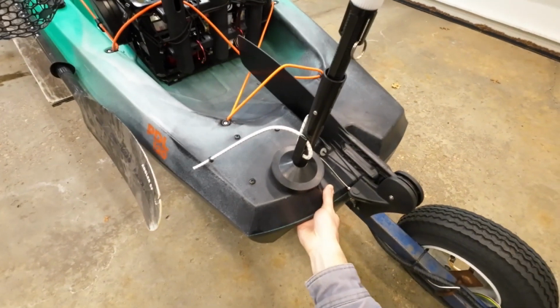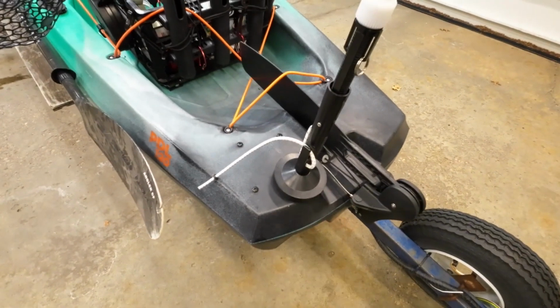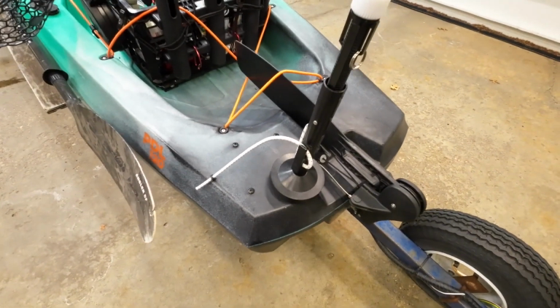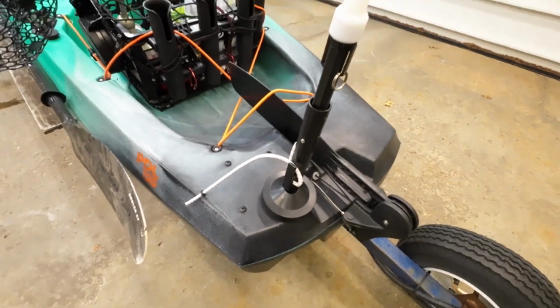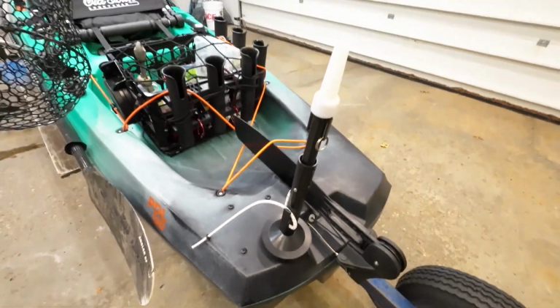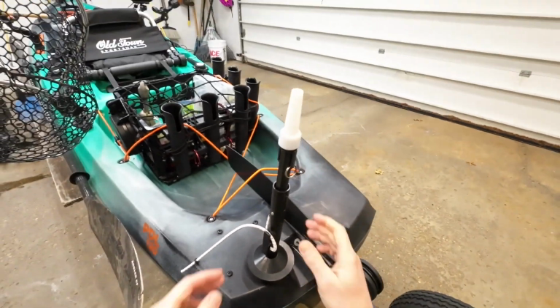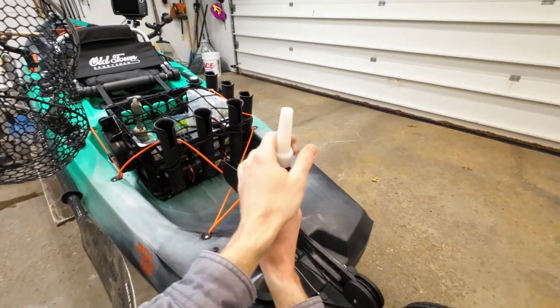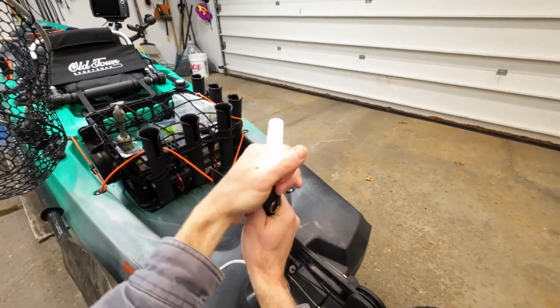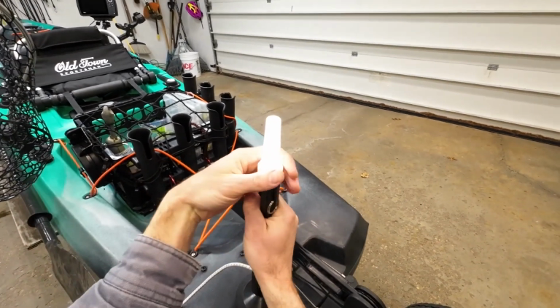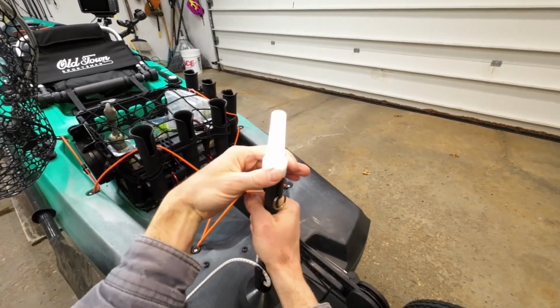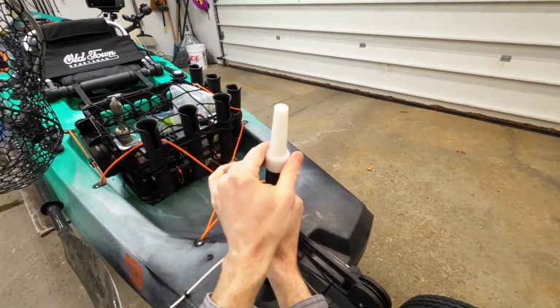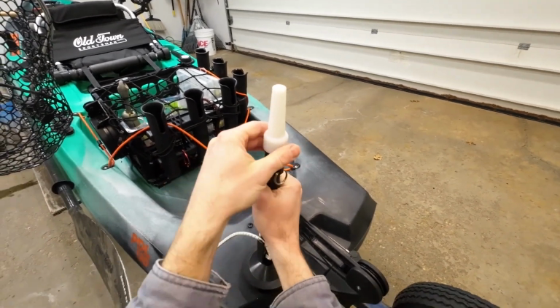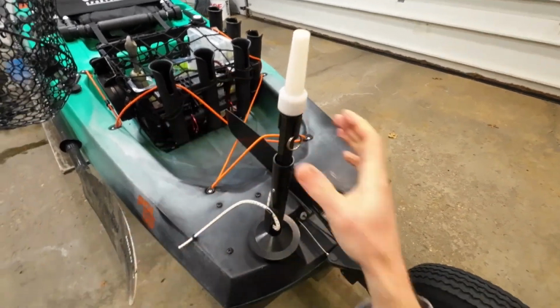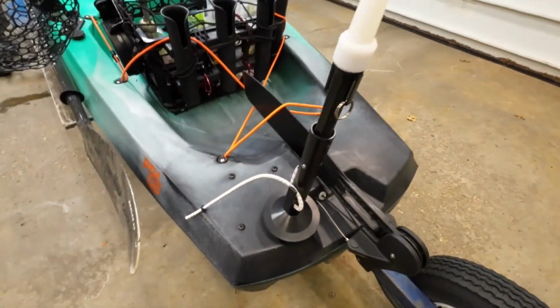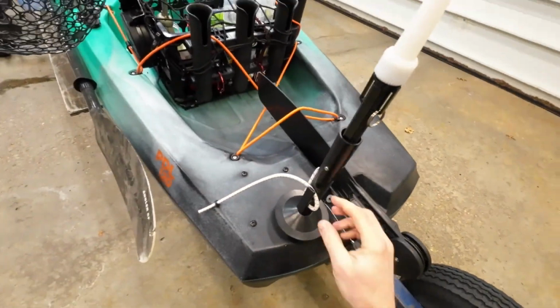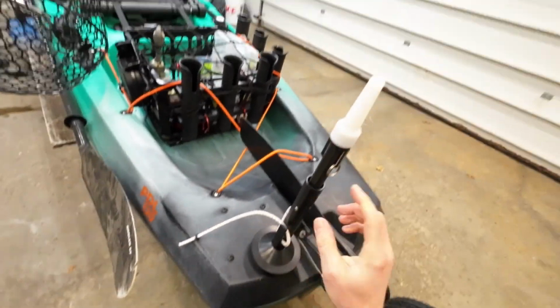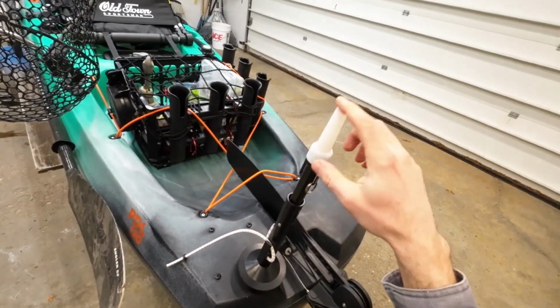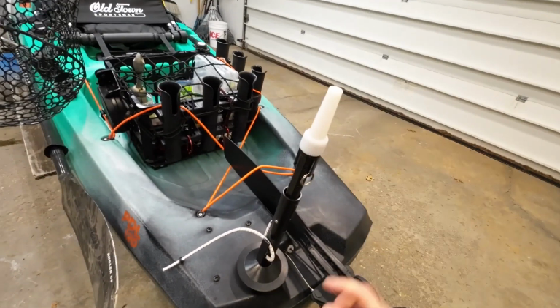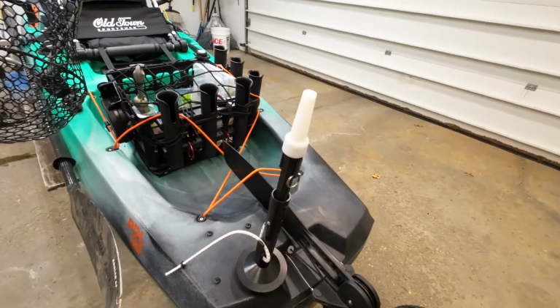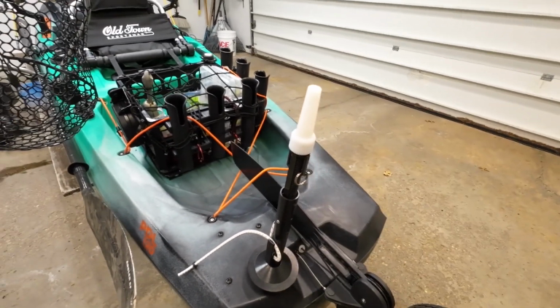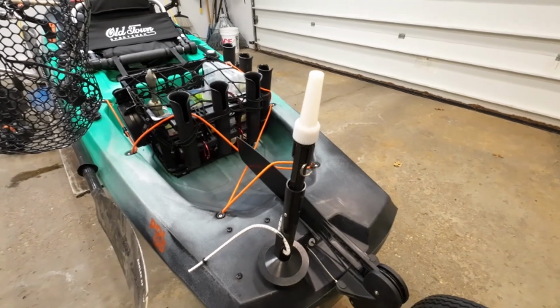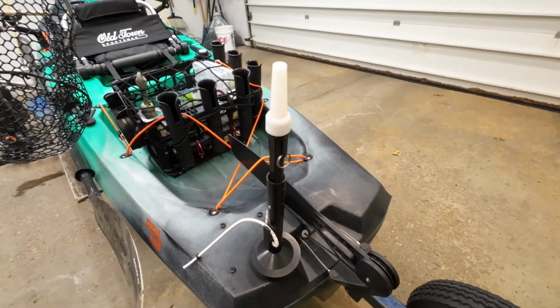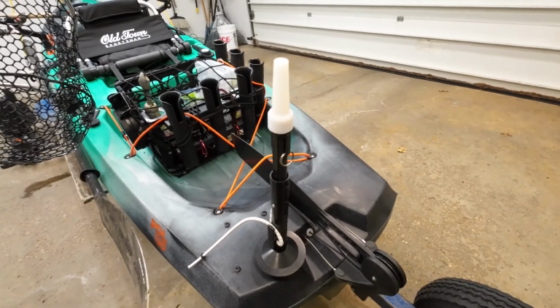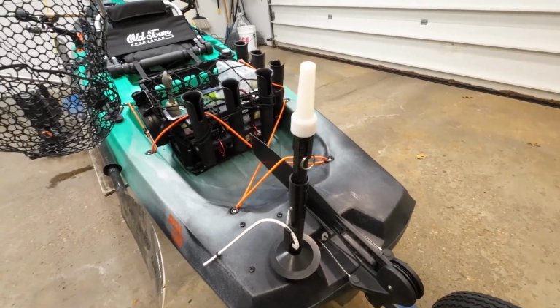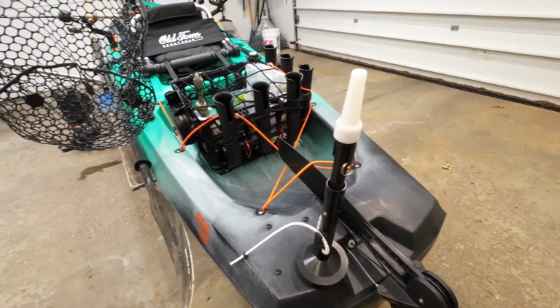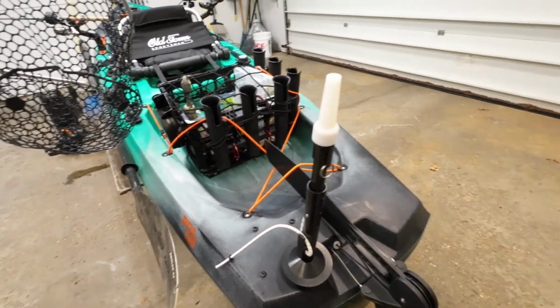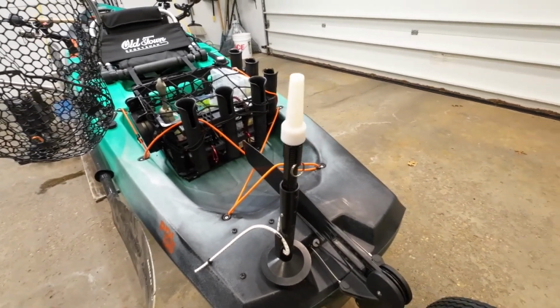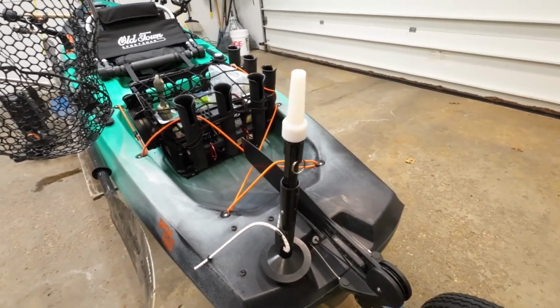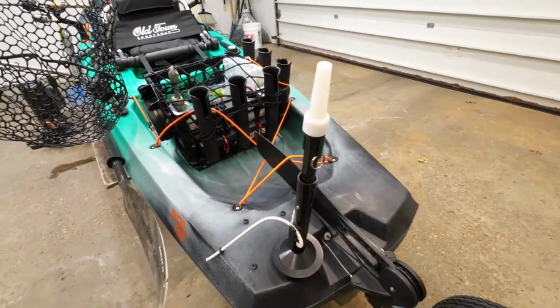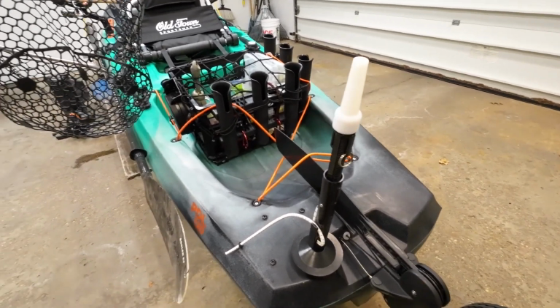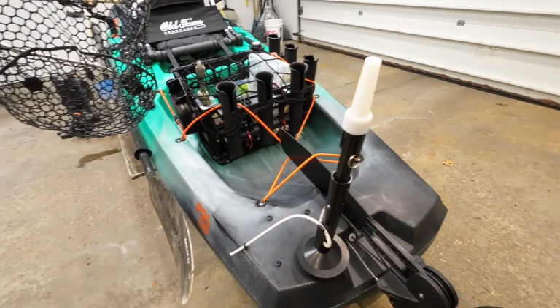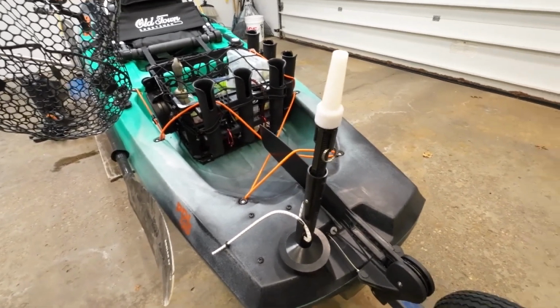You can wiggle it around and it doesn't move. It operates by twisting on and off, so it's a real nice 360-degree light that does a great job when I'm fishing at night or launching early in the morning for a tournament.